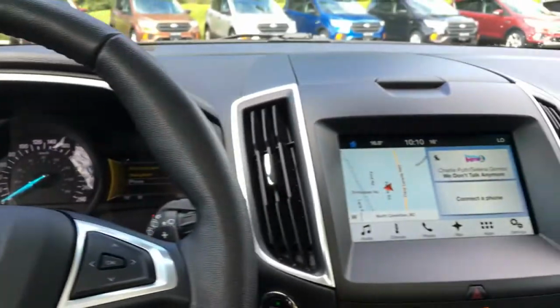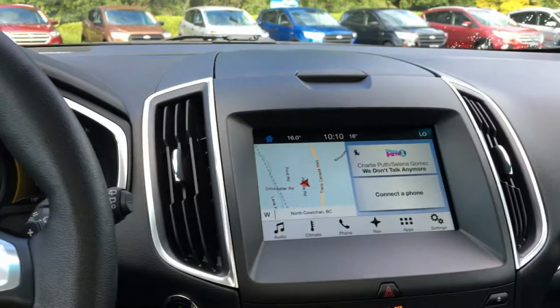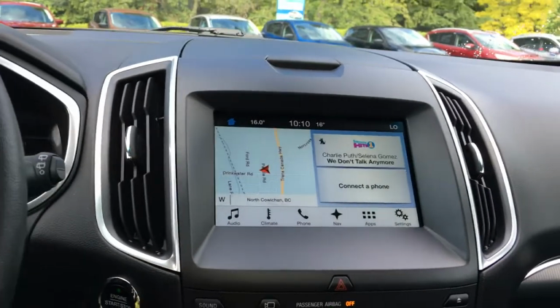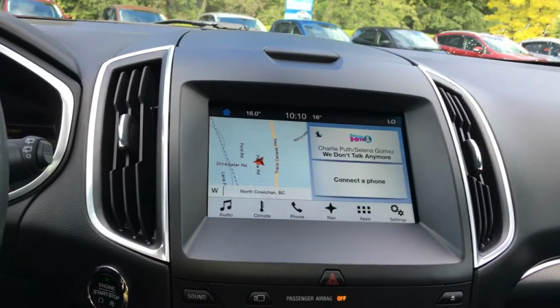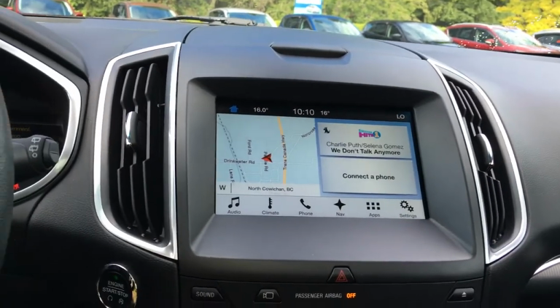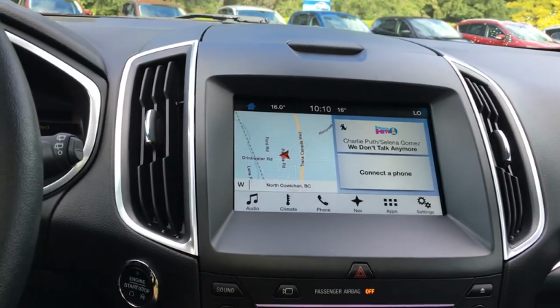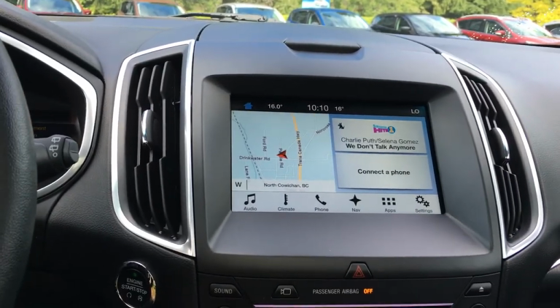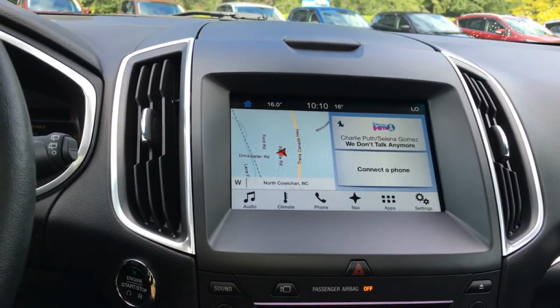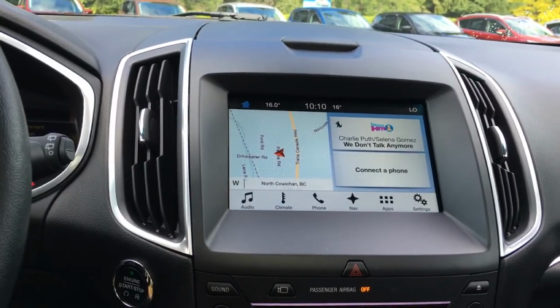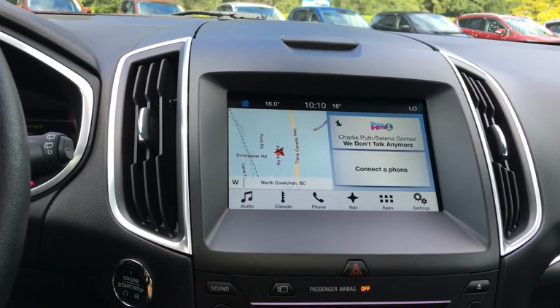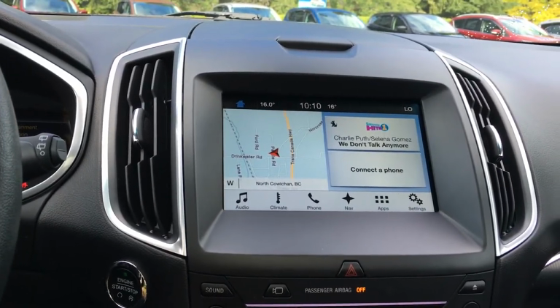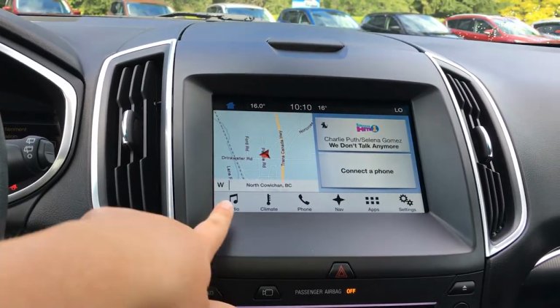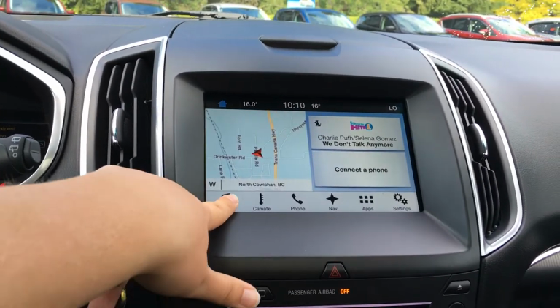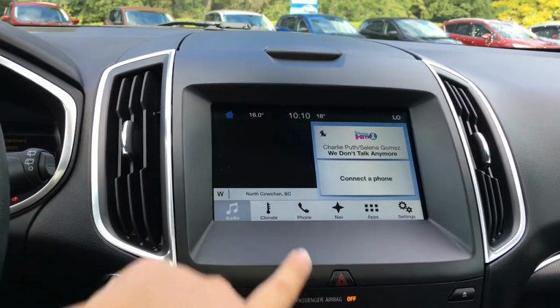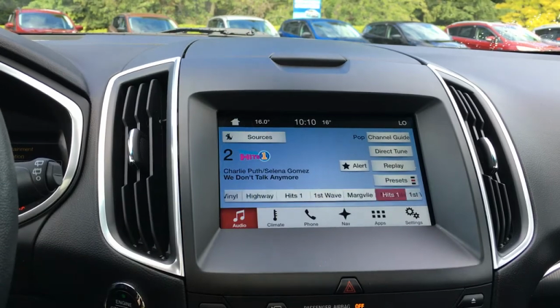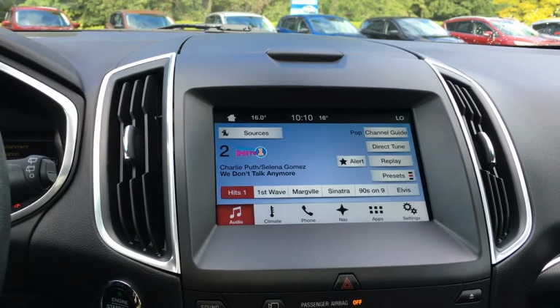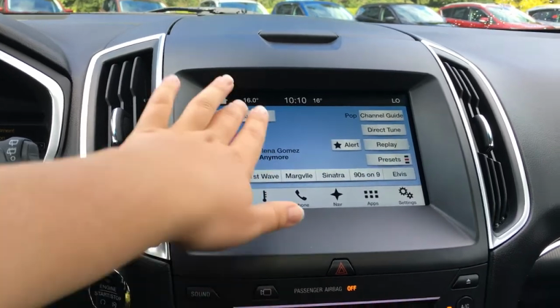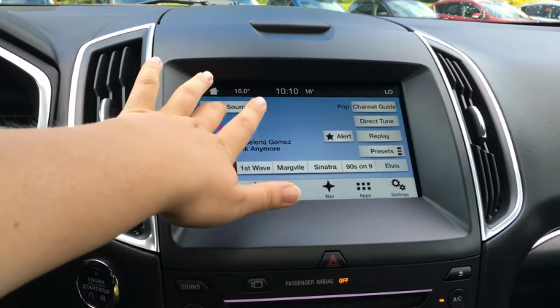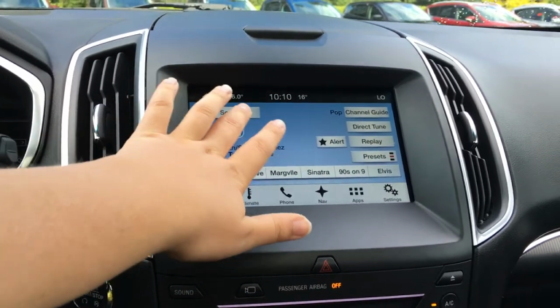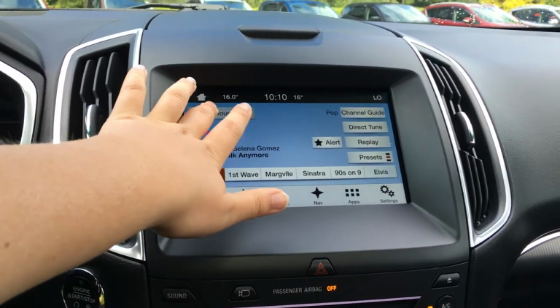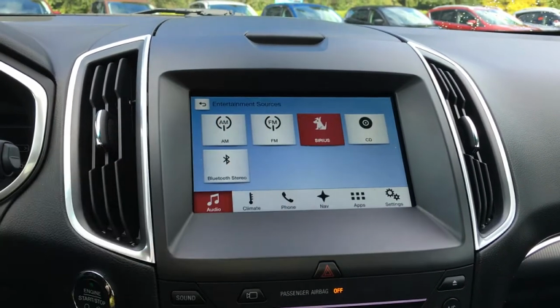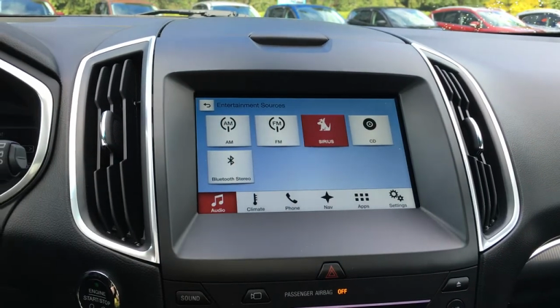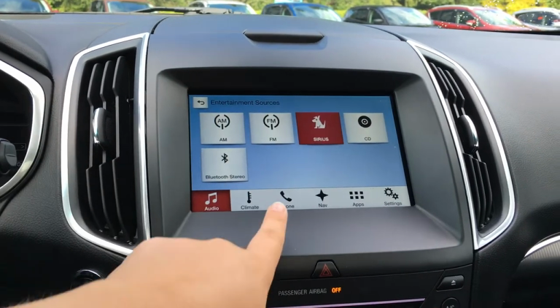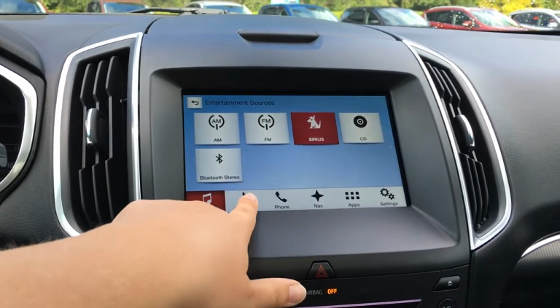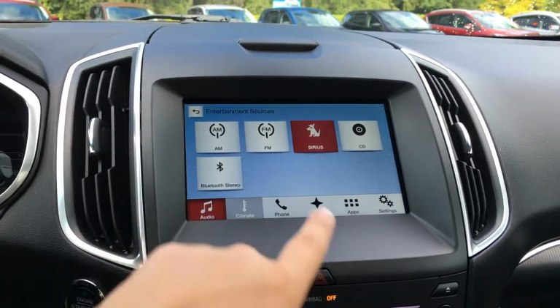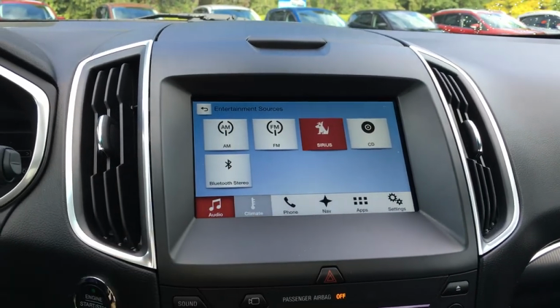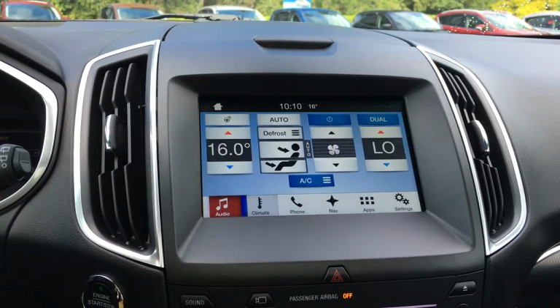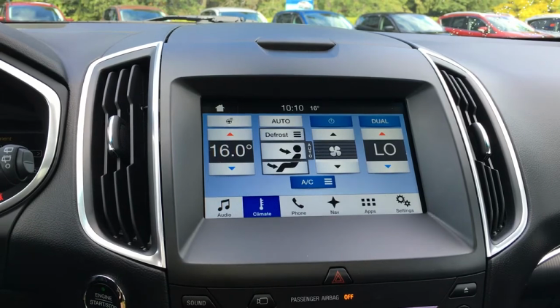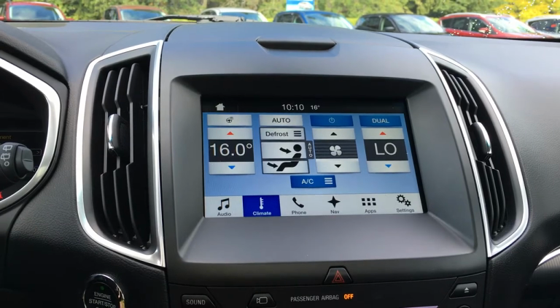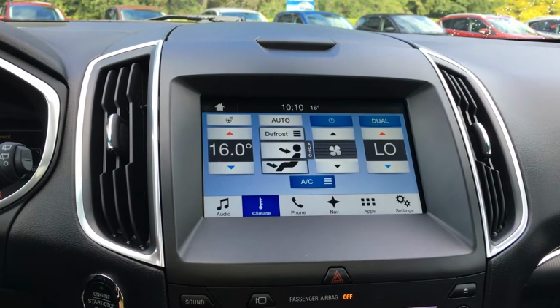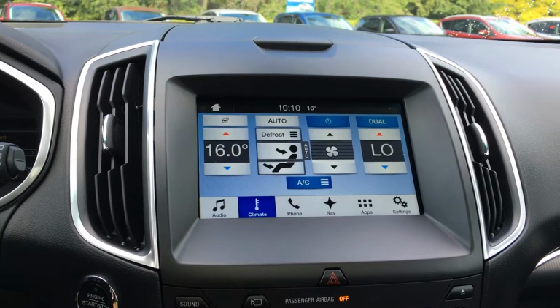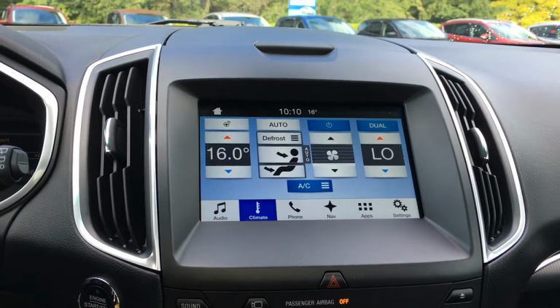Right beside the steering wheel, you have that media center. You can control it with the sync voice activated system or utilize the touch screen. AM, FM satellite radio with CD and Bluetooth. You can also control your climate with the heated steering wheel — it is dual climate.